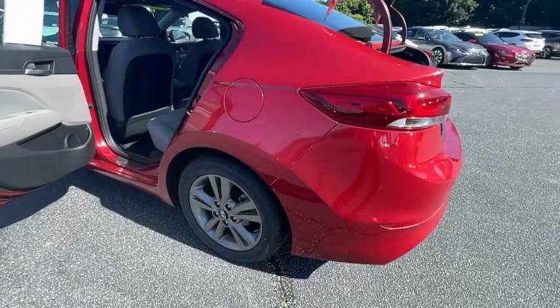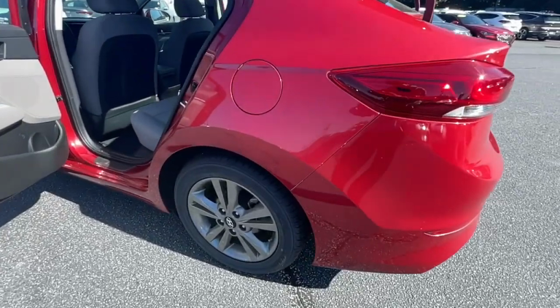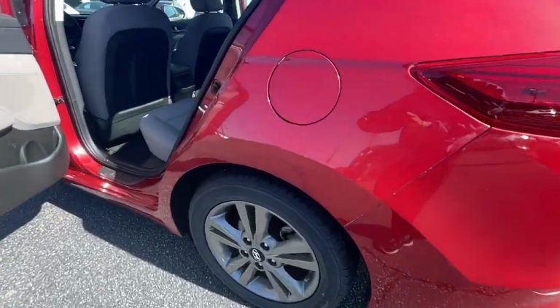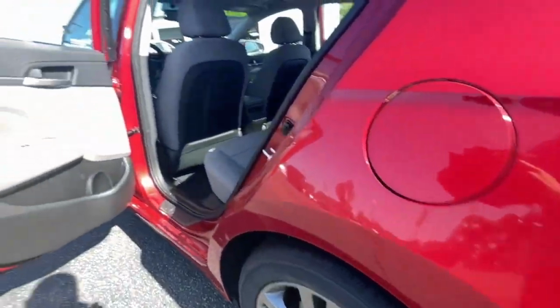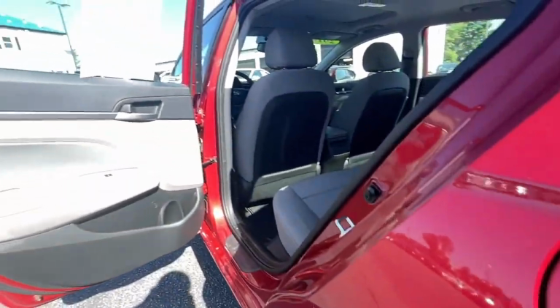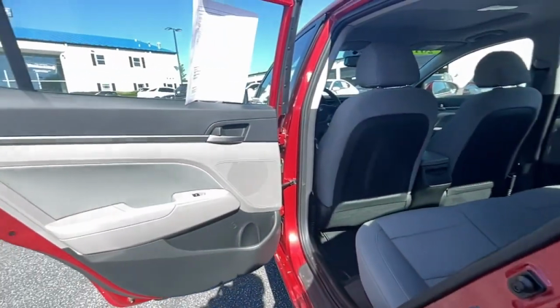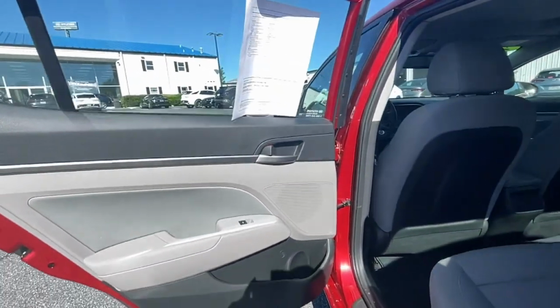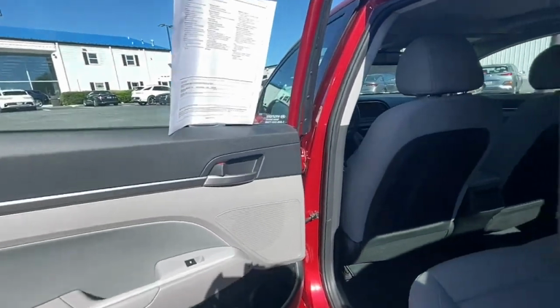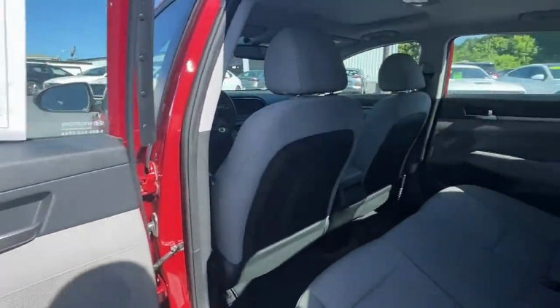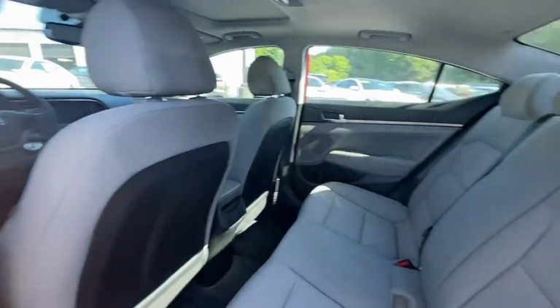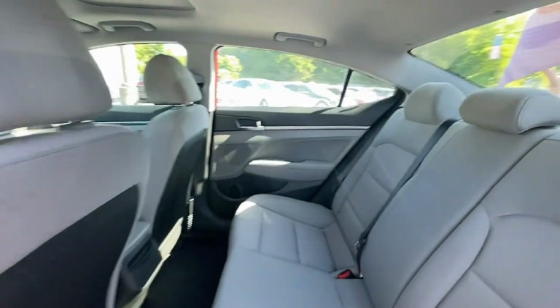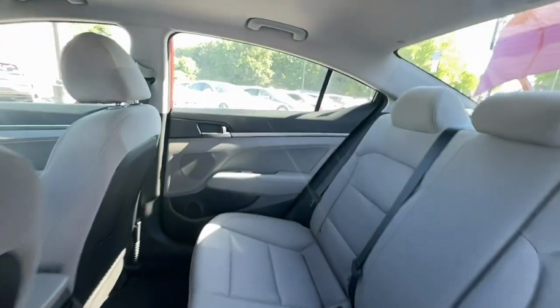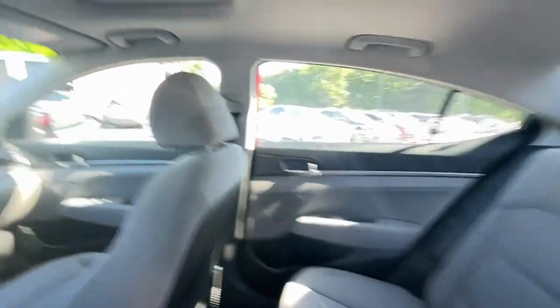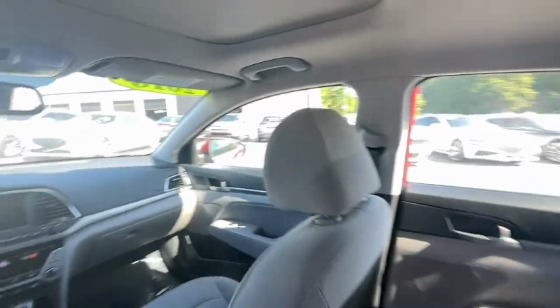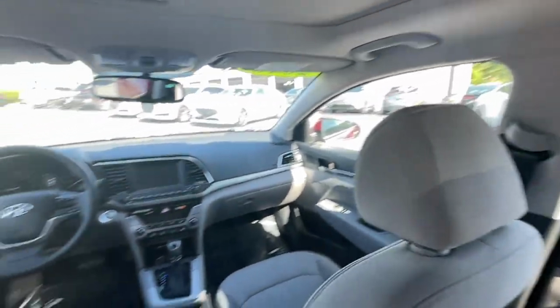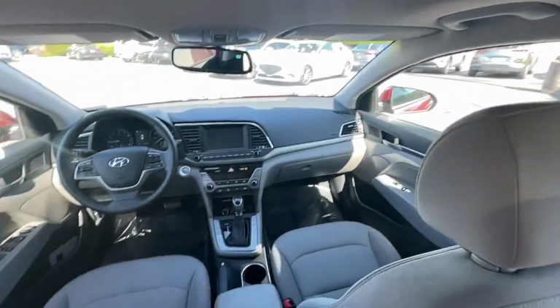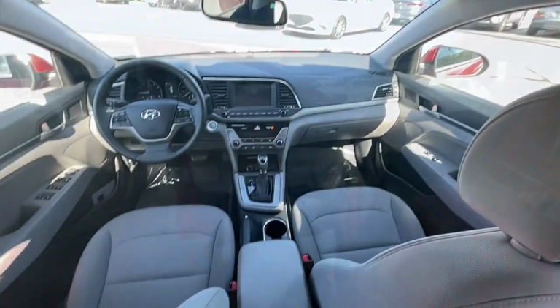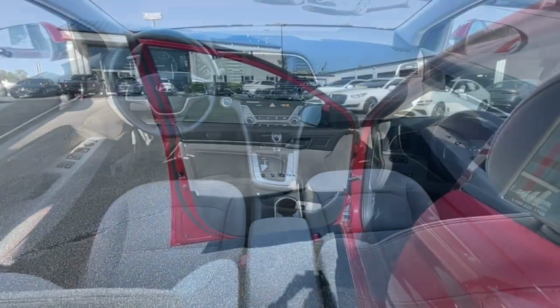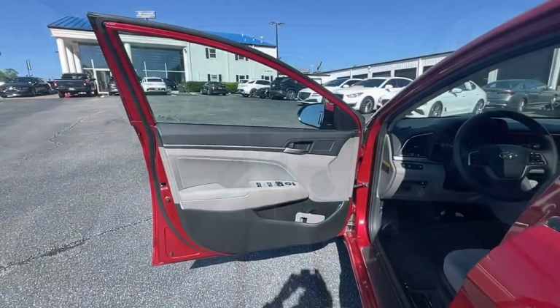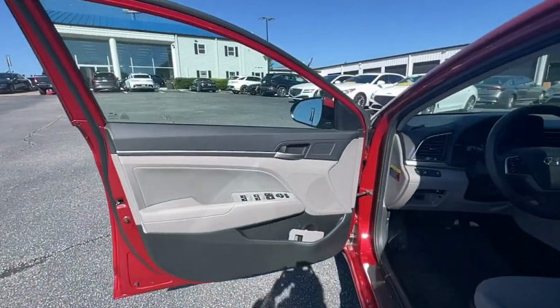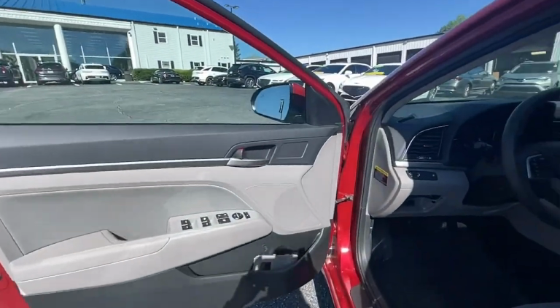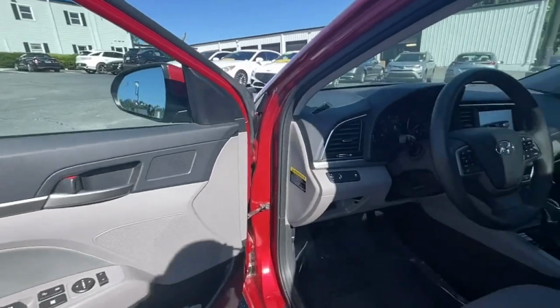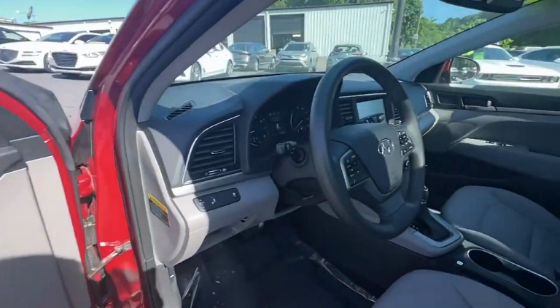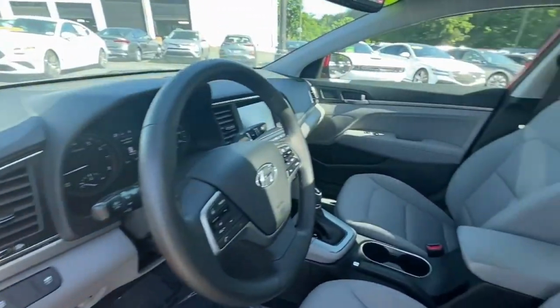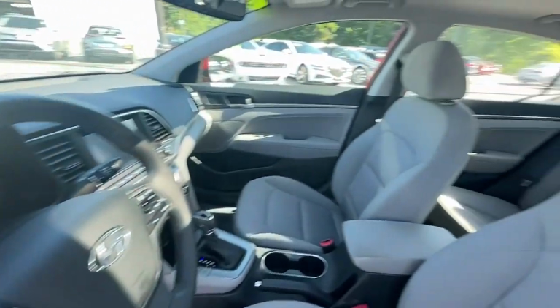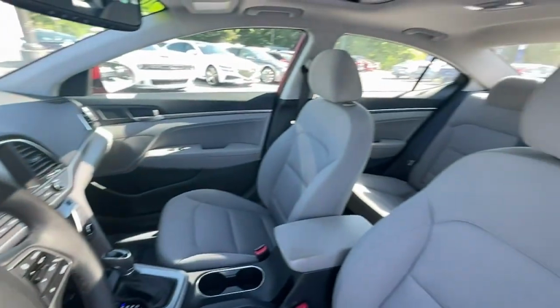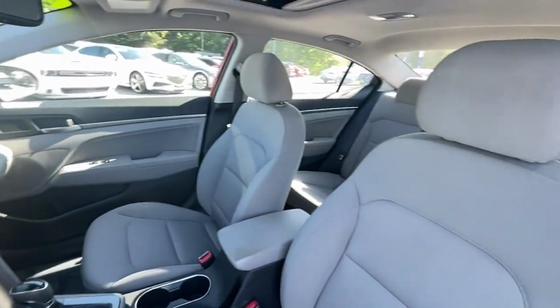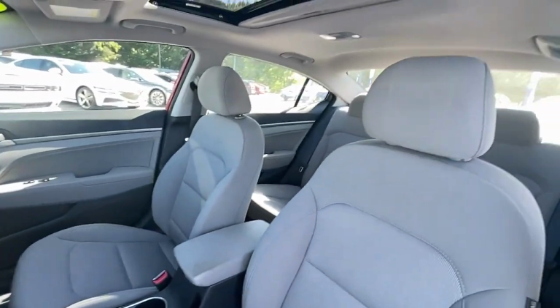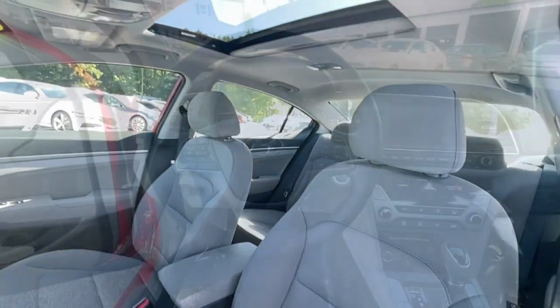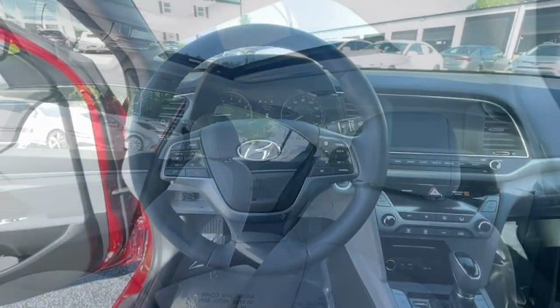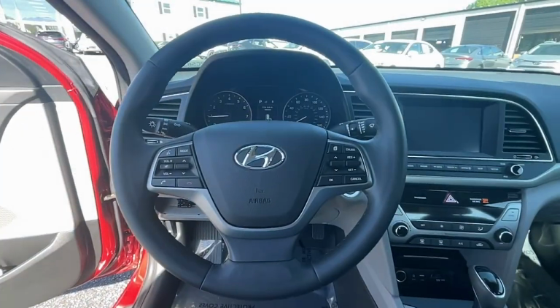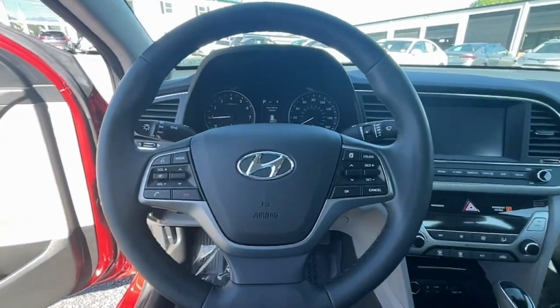Apple CarPlay and or Android Auto, moonroof, keyless entry, heated mirrors, satellite radio, lane-keeping assist, steering wheel audio controls, aluminum wheels, heated front seat, and alarm.